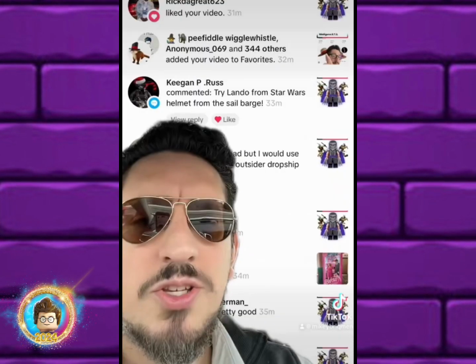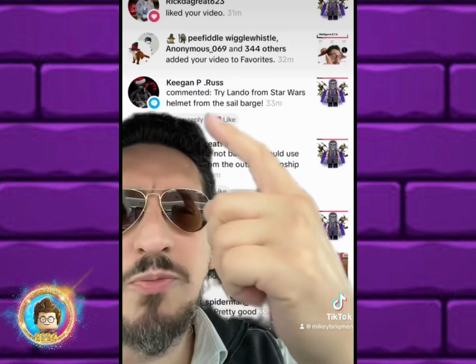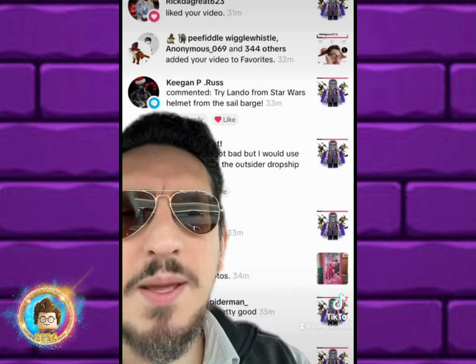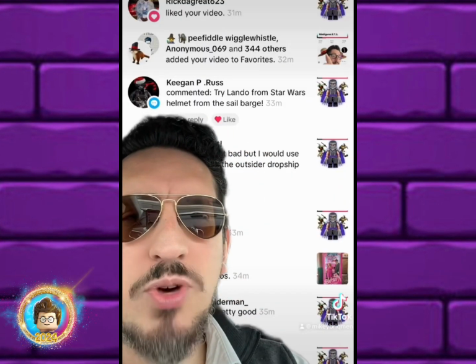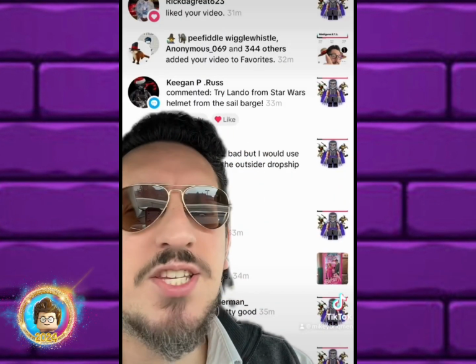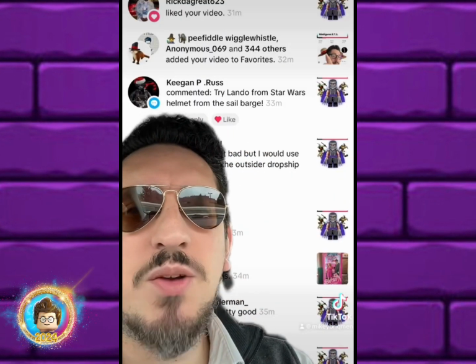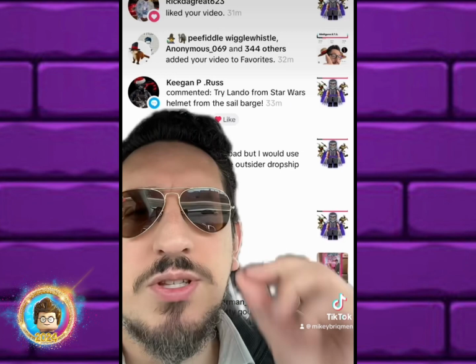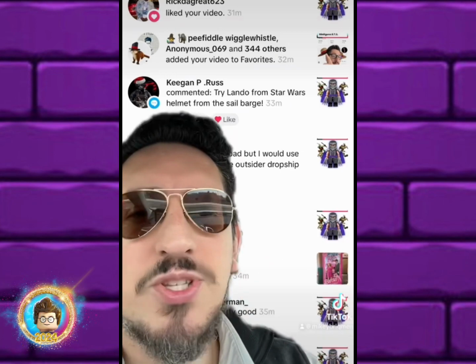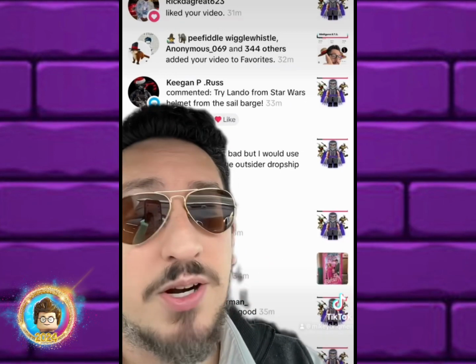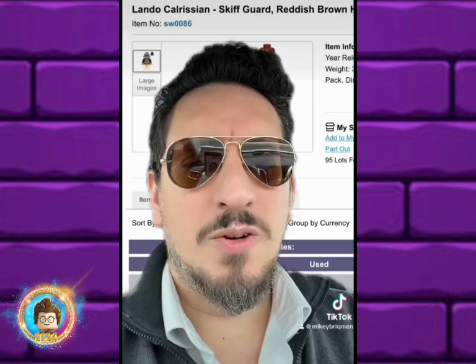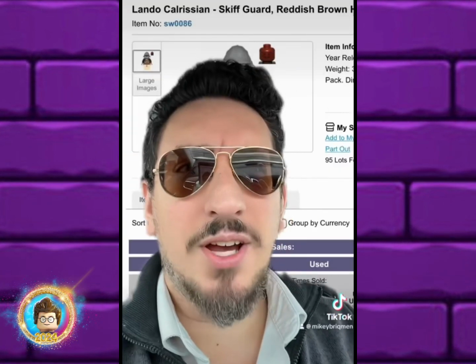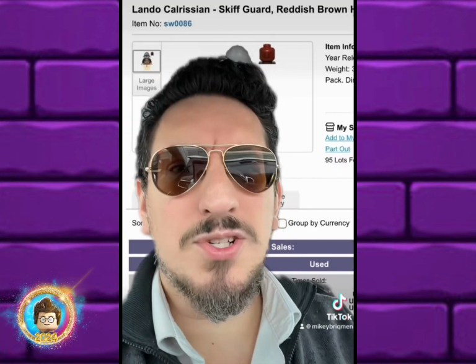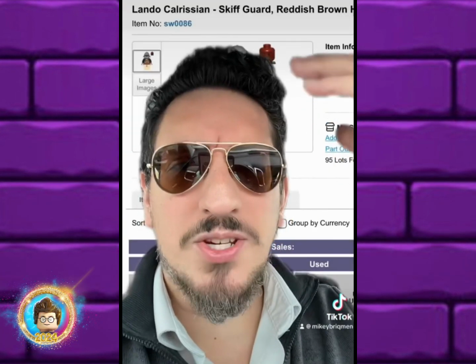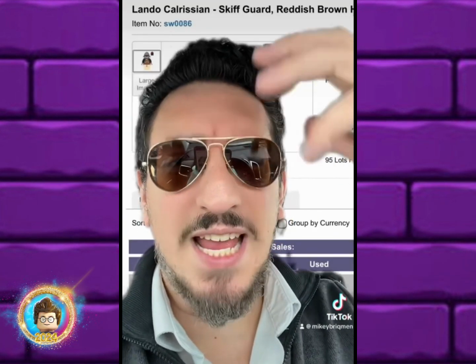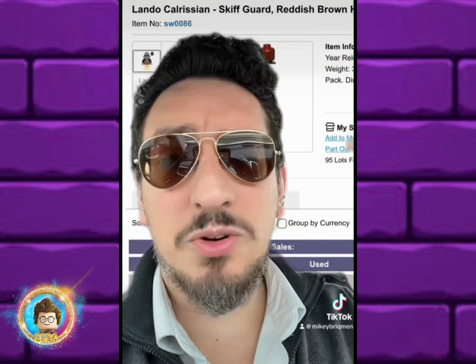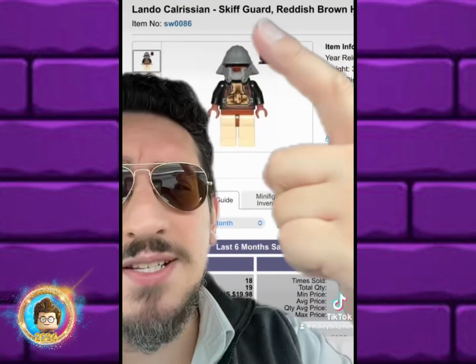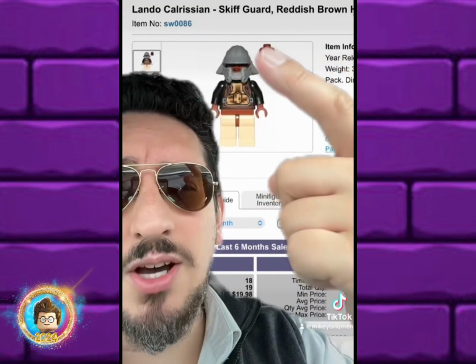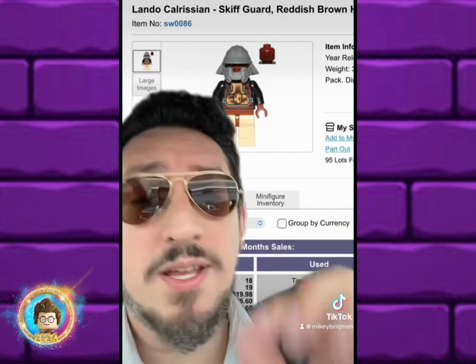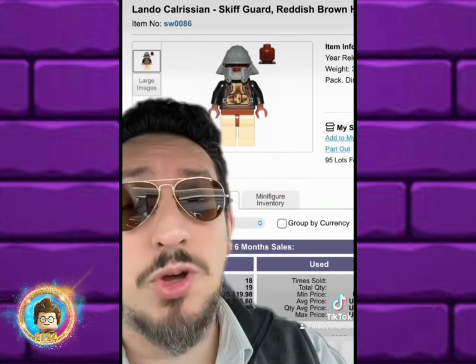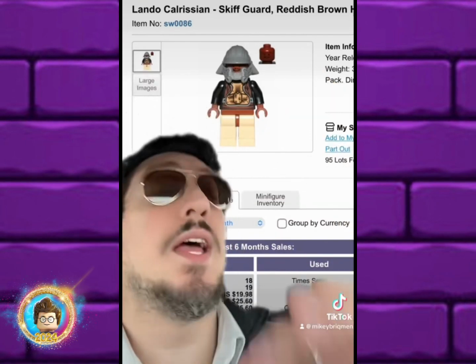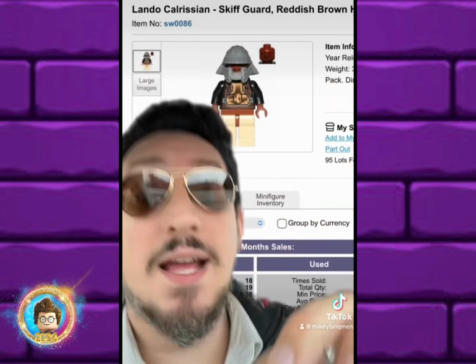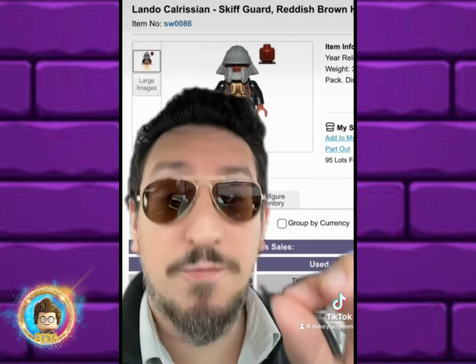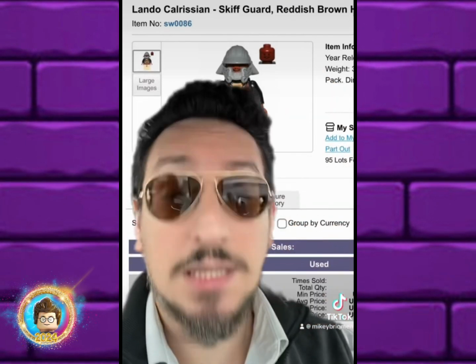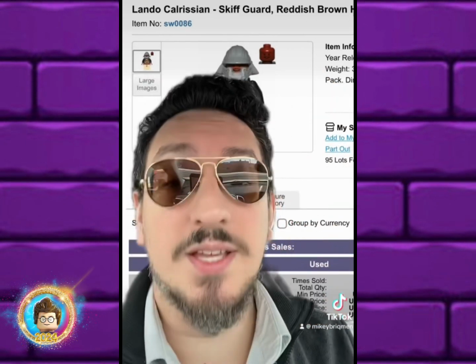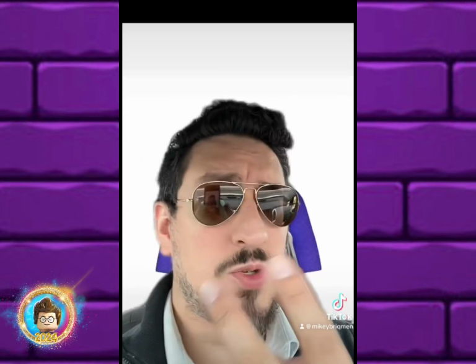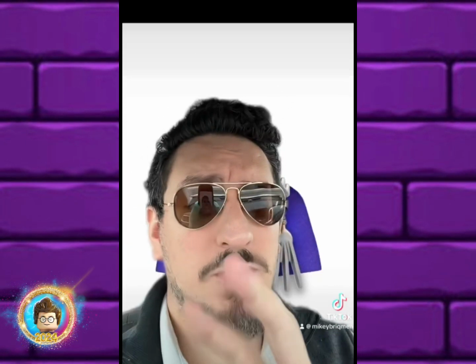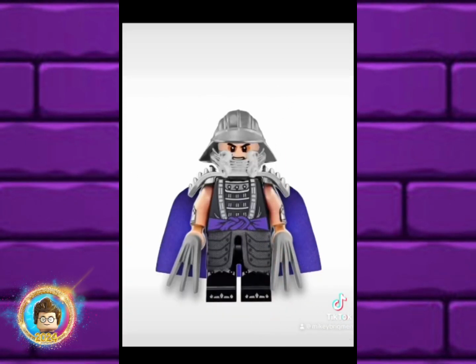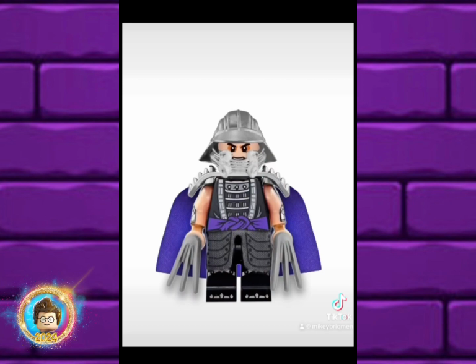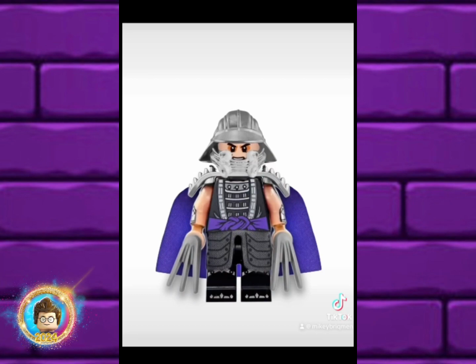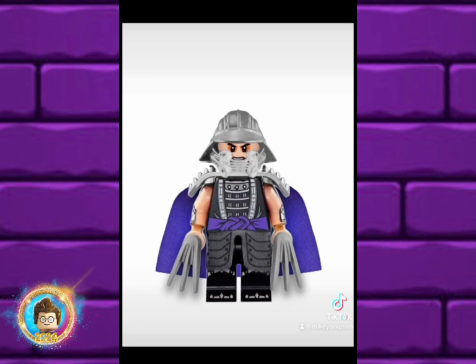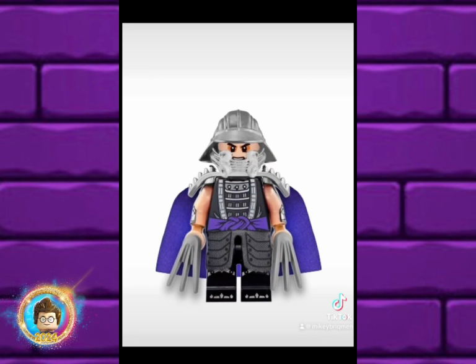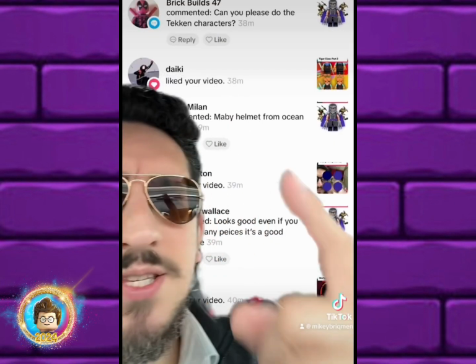Keegan P. Russ suggested that we use the Lando sail barge helmet. I thought at first it was a mixture of tan and gray, but it's actually all gray. When you switch out those helmets — oh my gosh — it looks so freaking good.